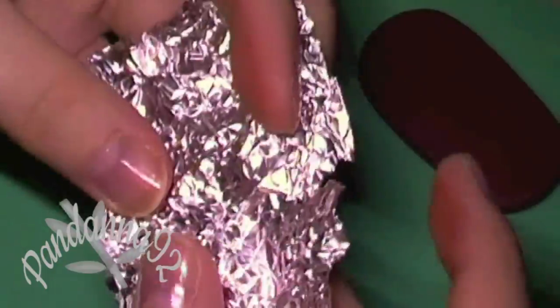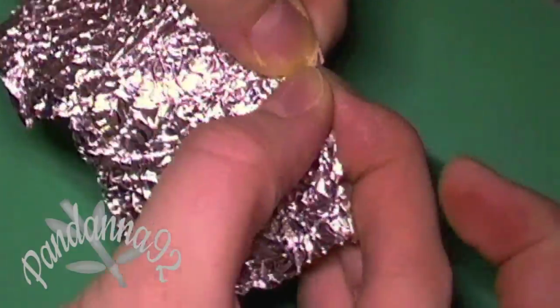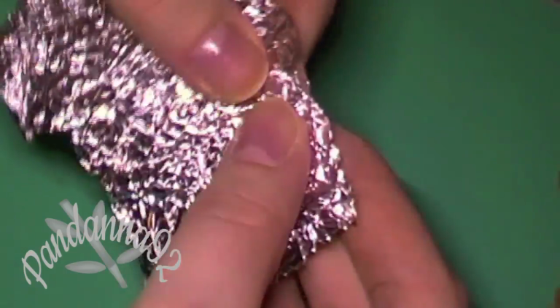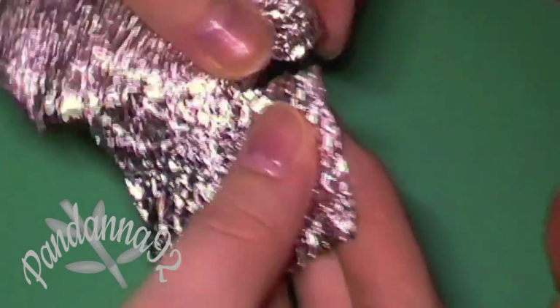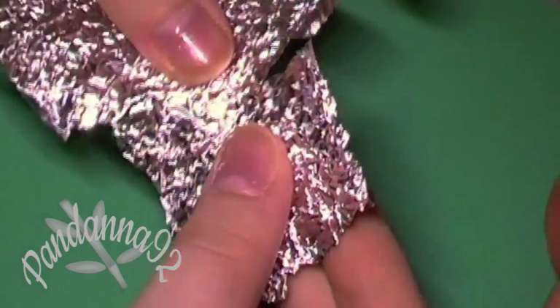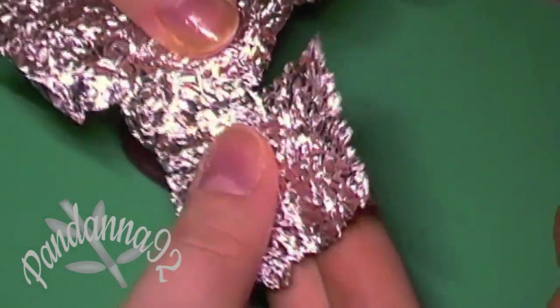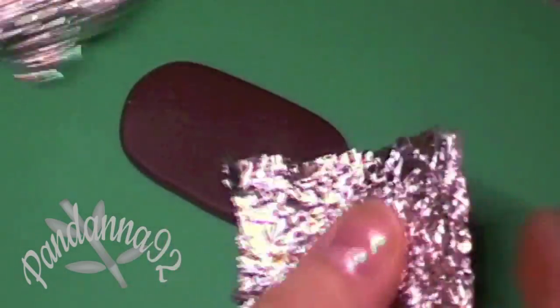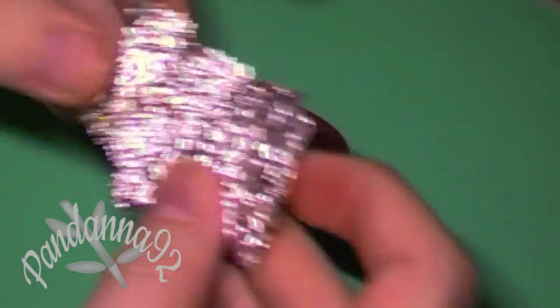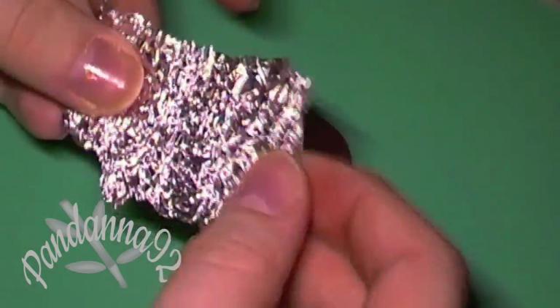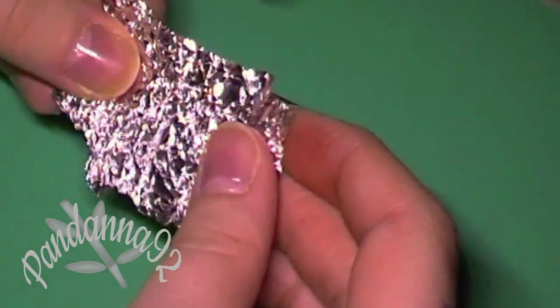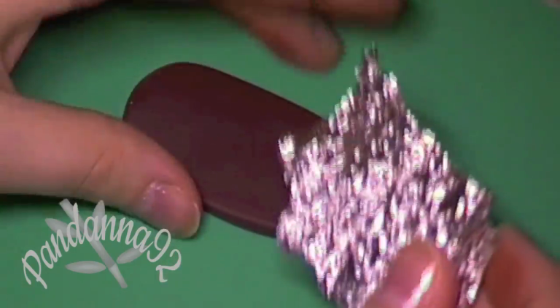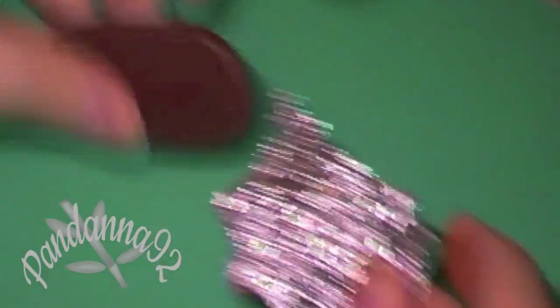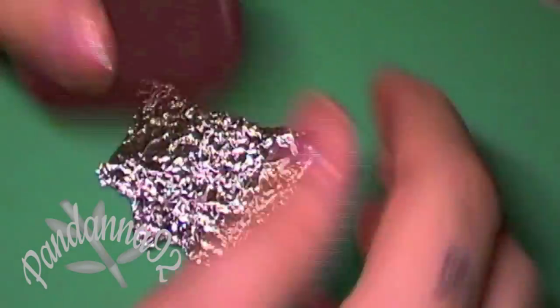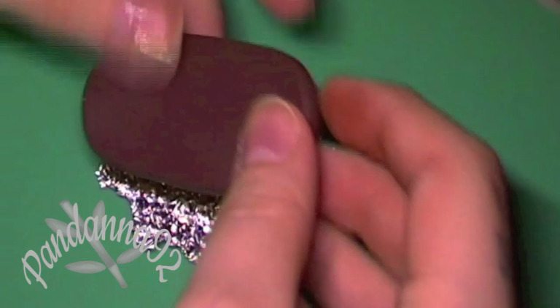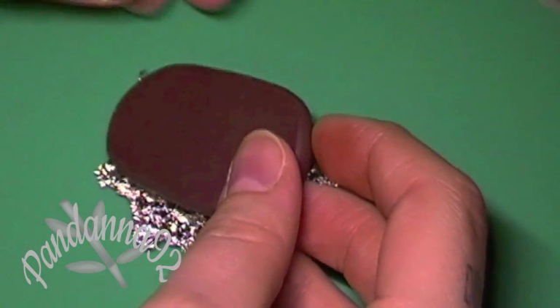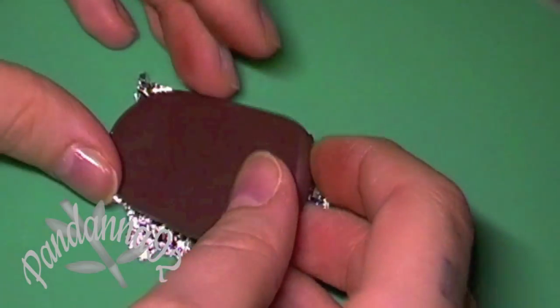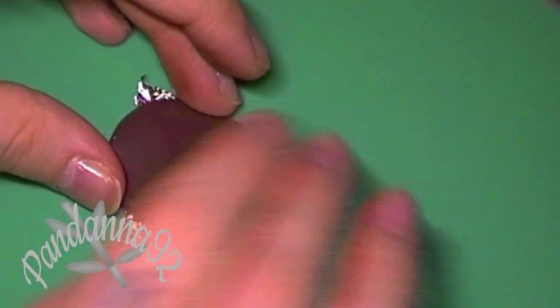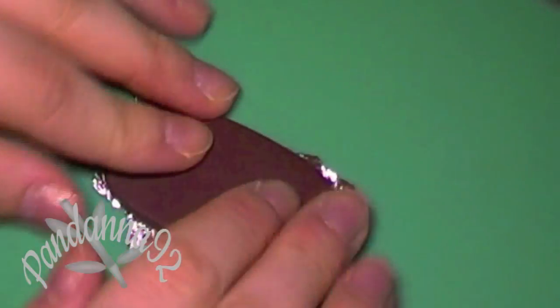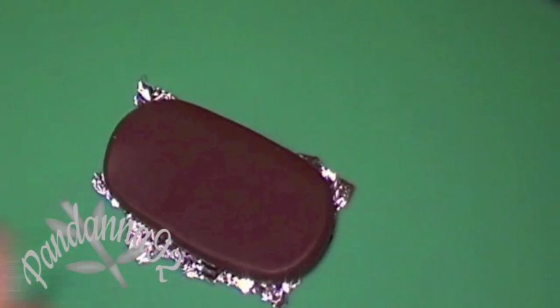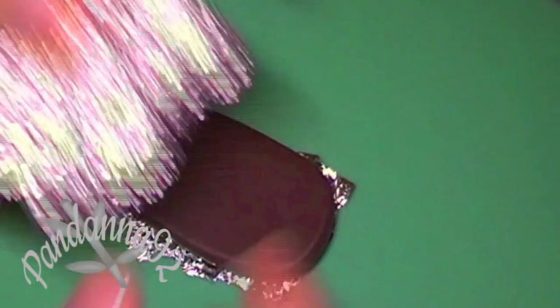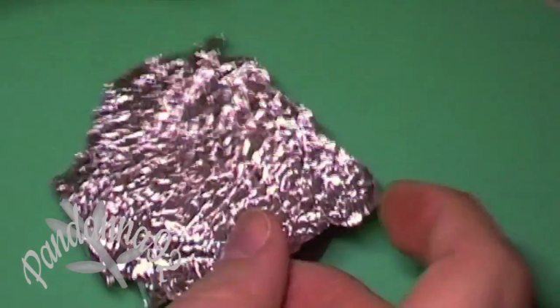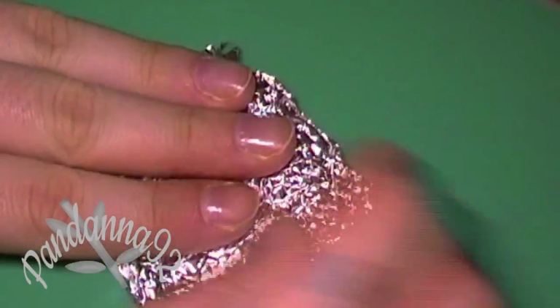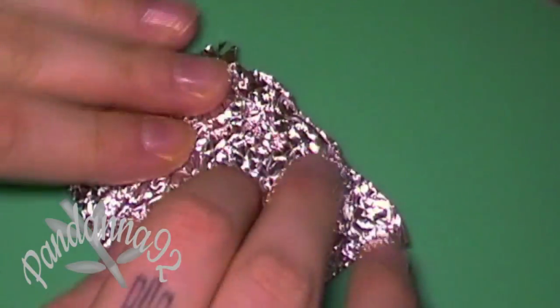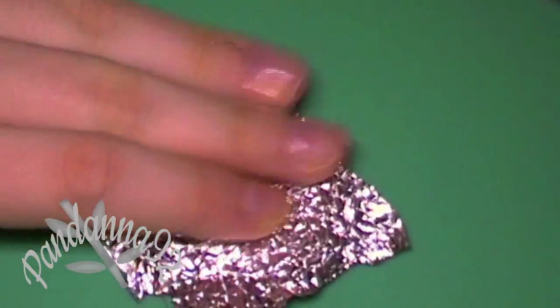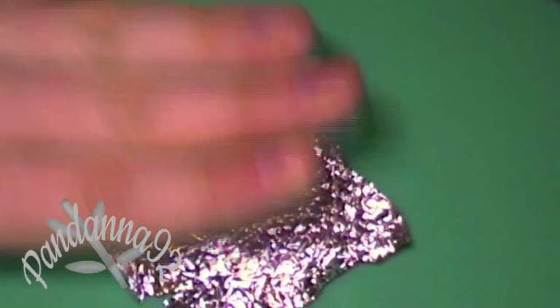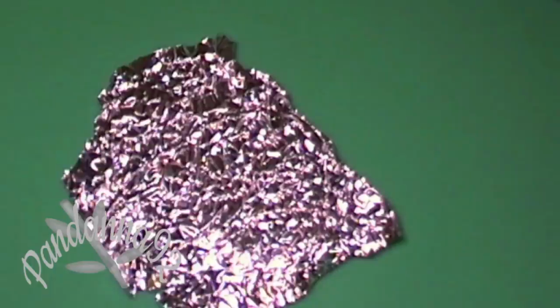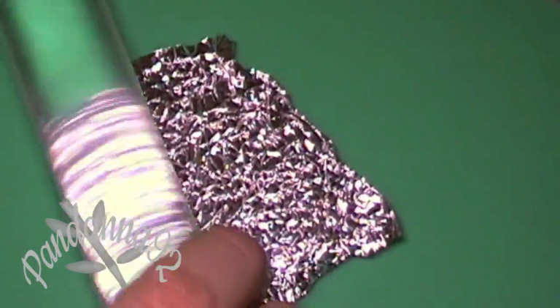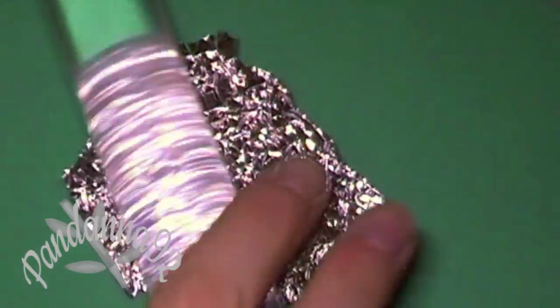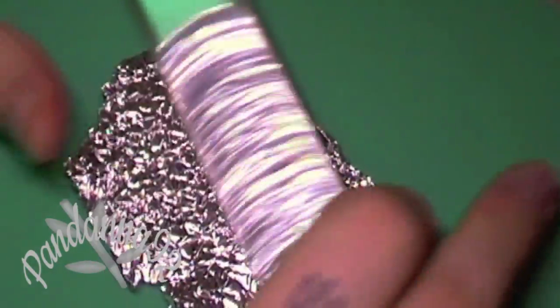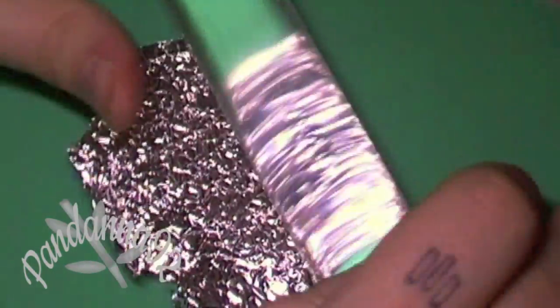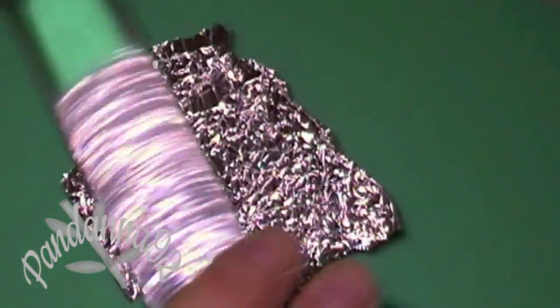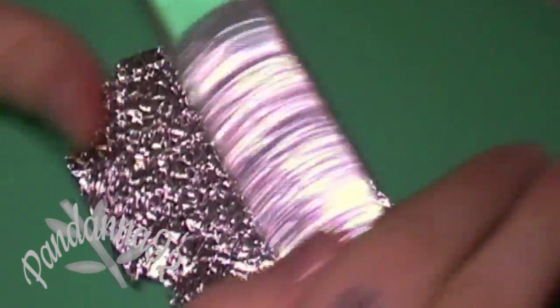Then take a piece of aluminum foil, scrunch it up a little bit, and then make it flat once again. Put one piece underneath your clay and one piece on top, and then very gently run your roller over the clay.